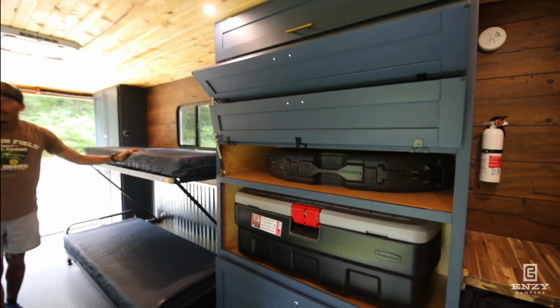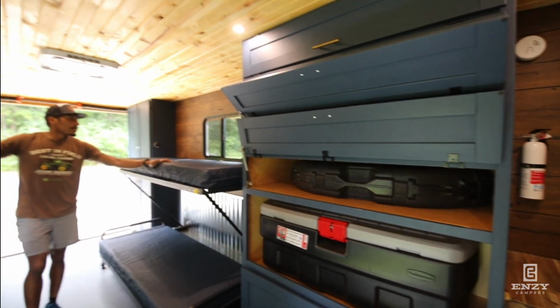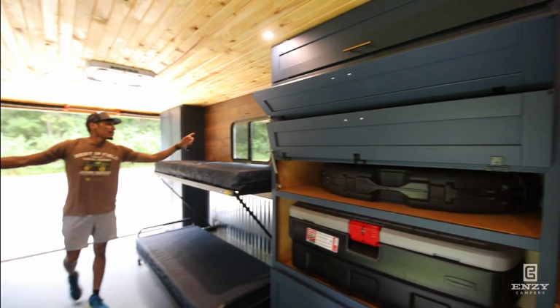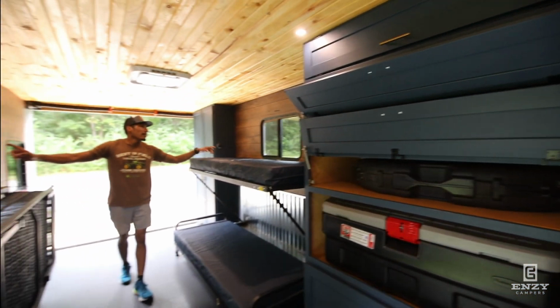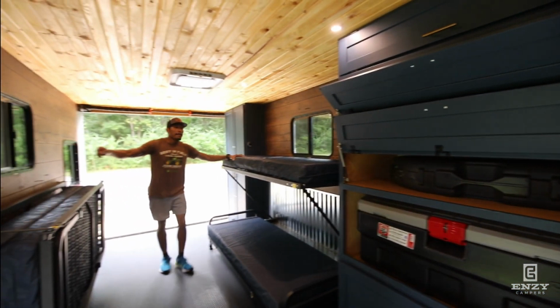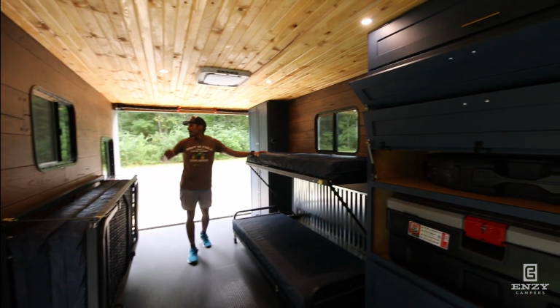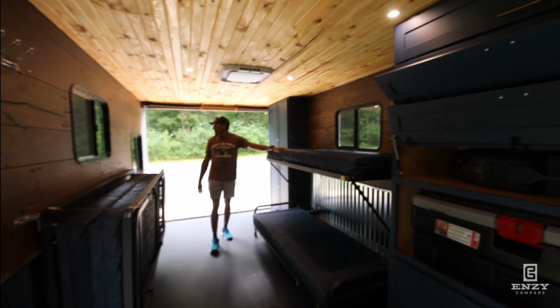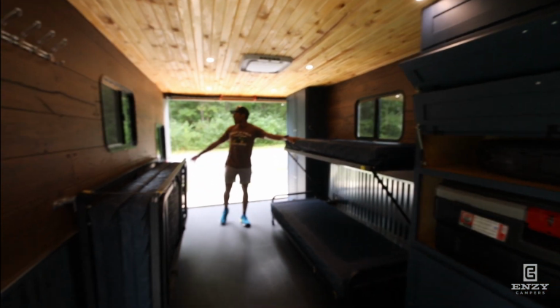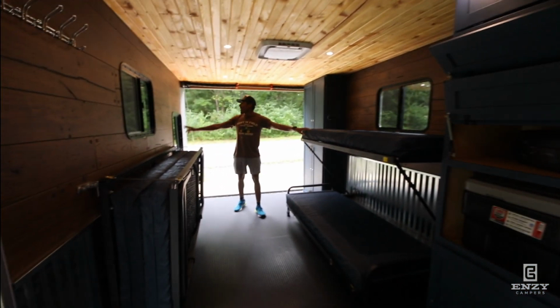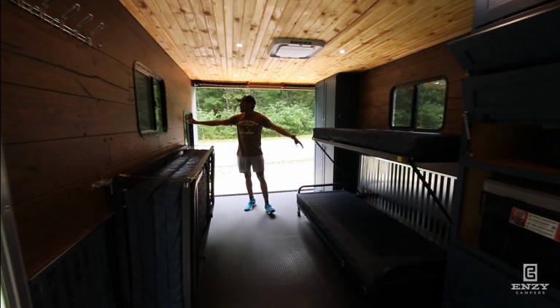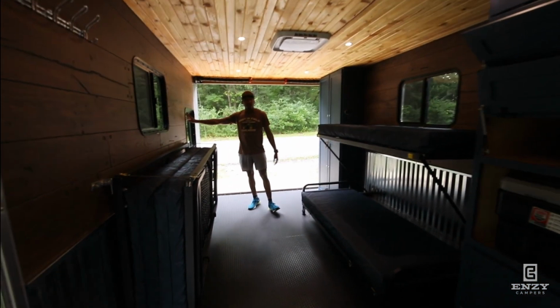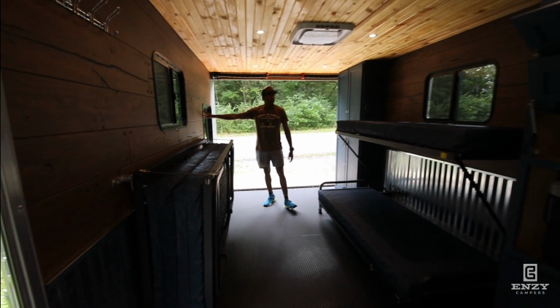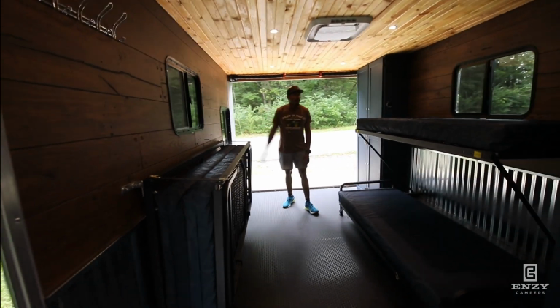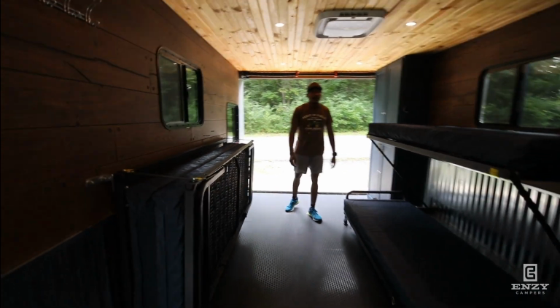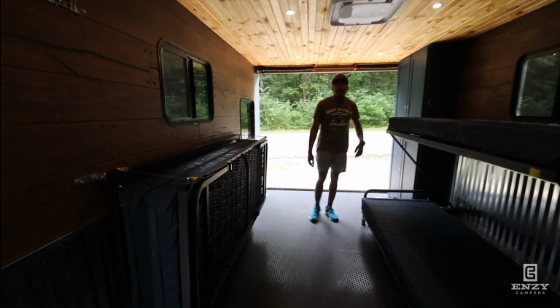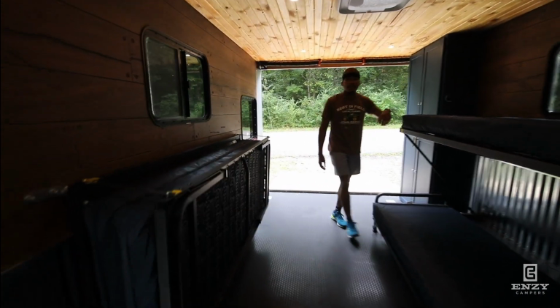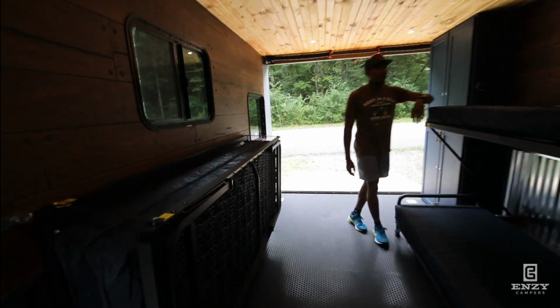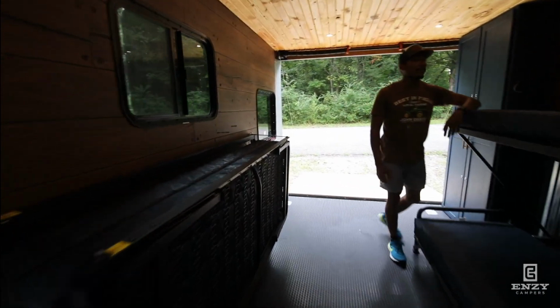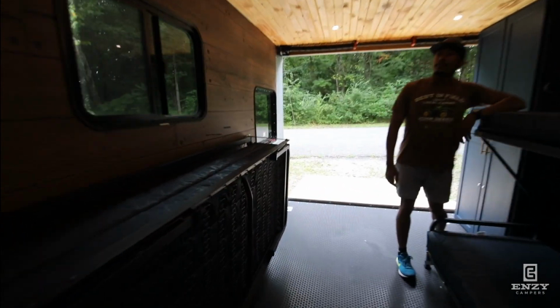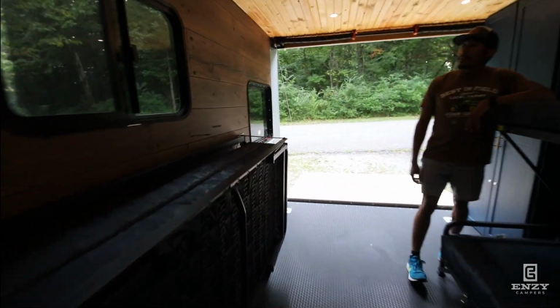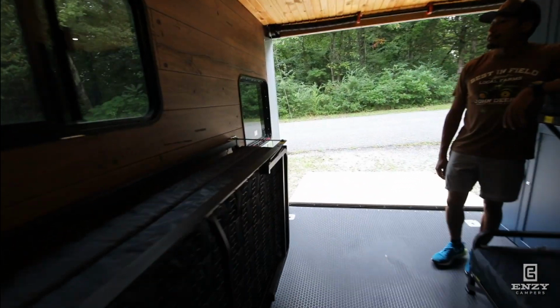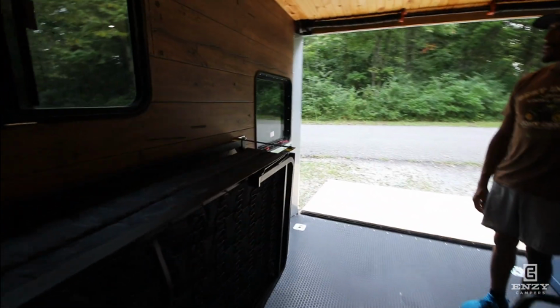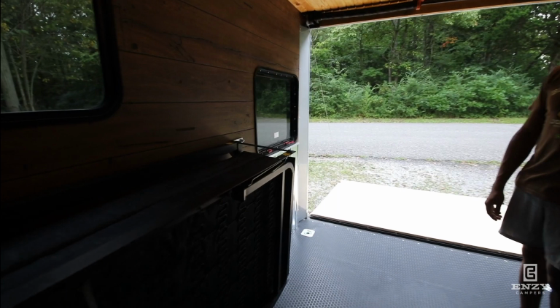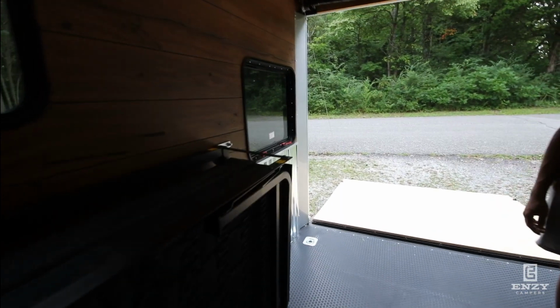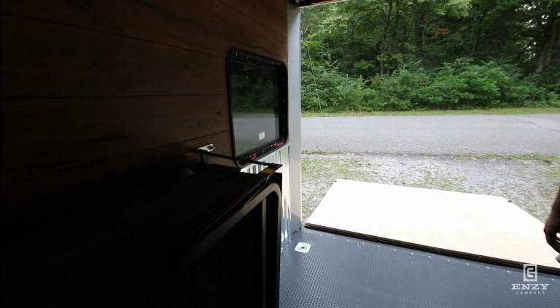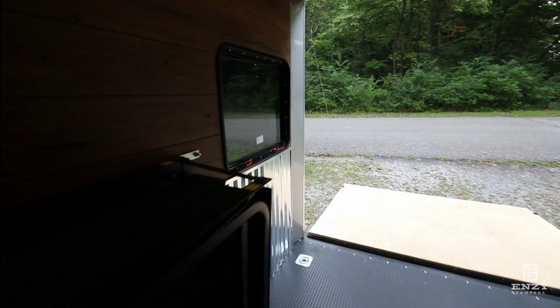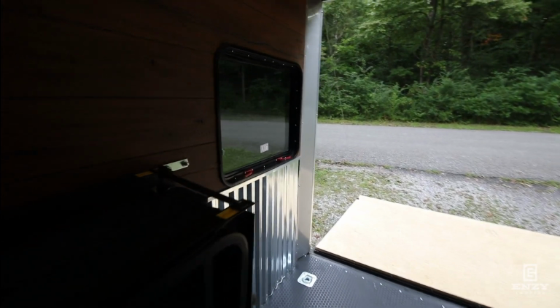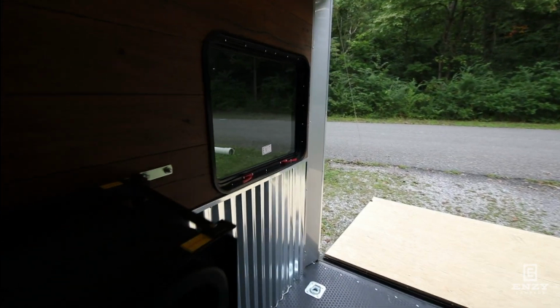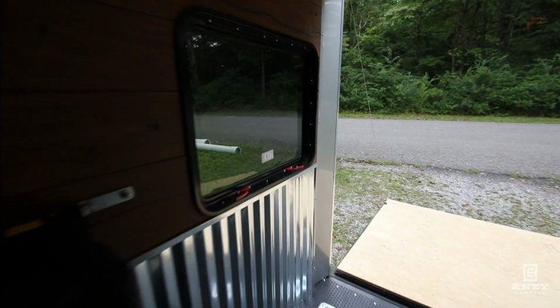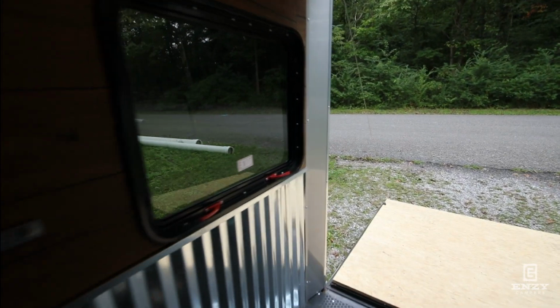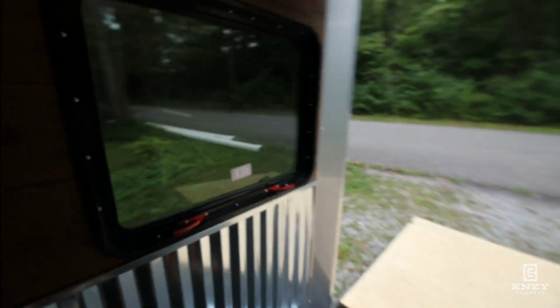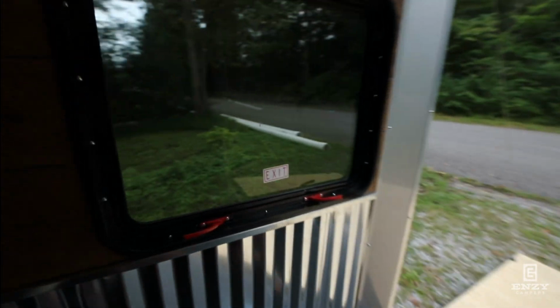Windows on both sides here, escape window in the back. We follow the NFPA 1192 RV handbook for all of our campers.